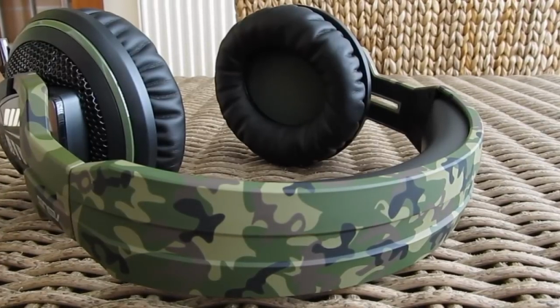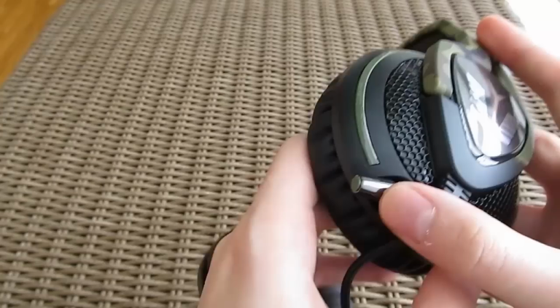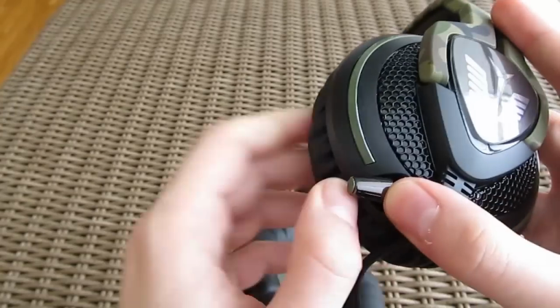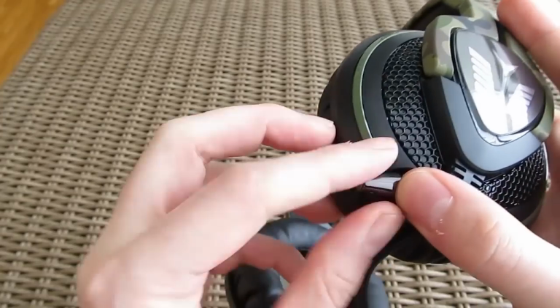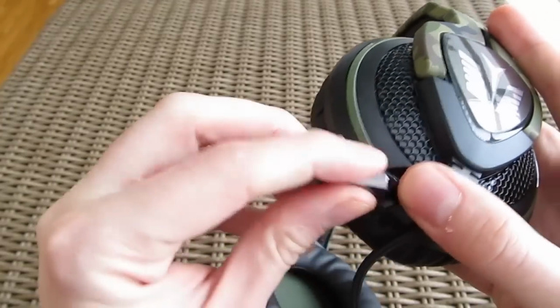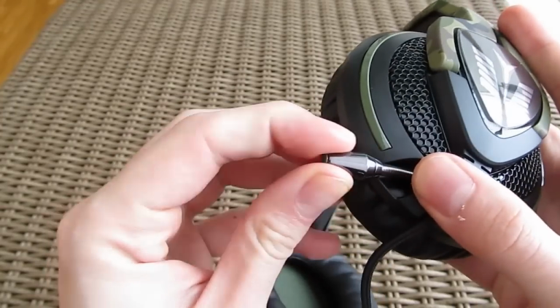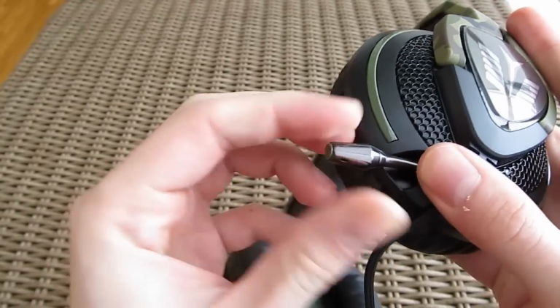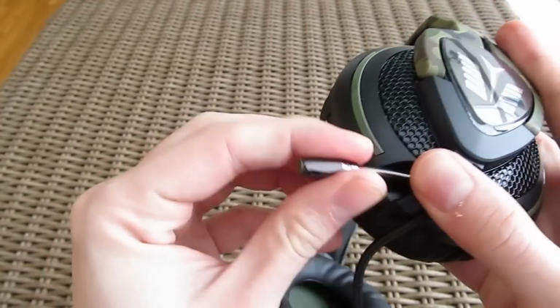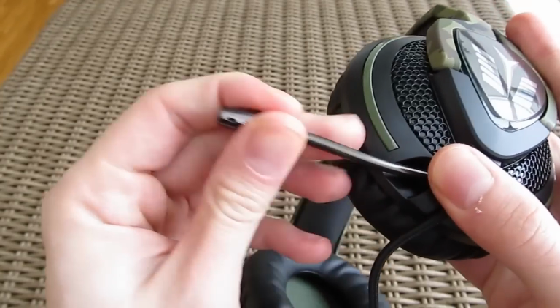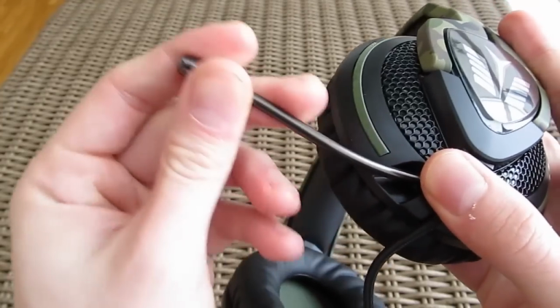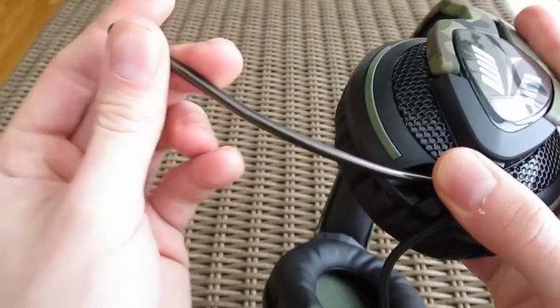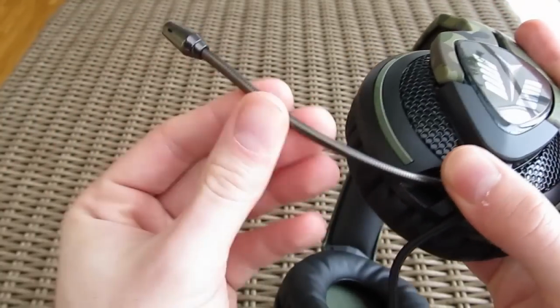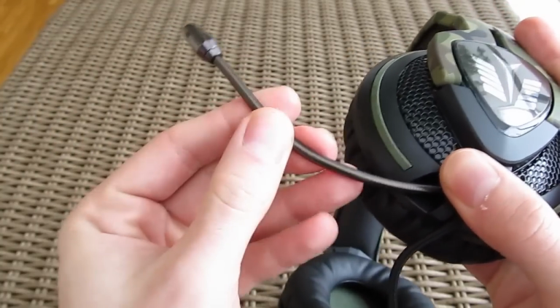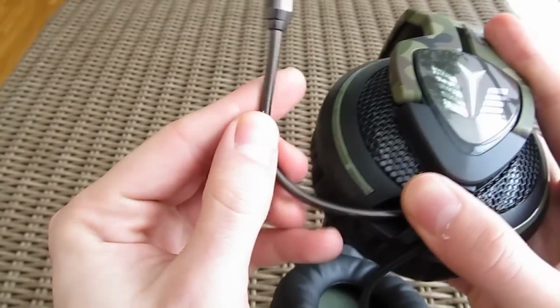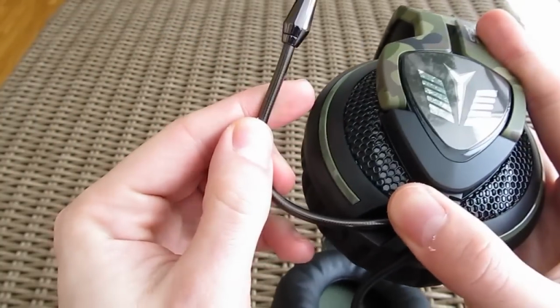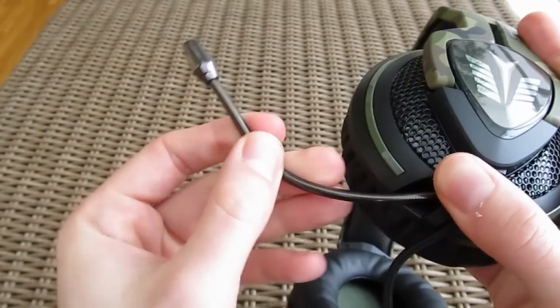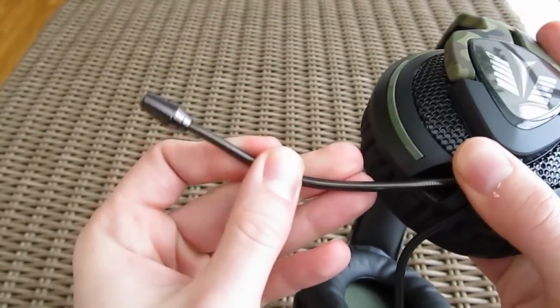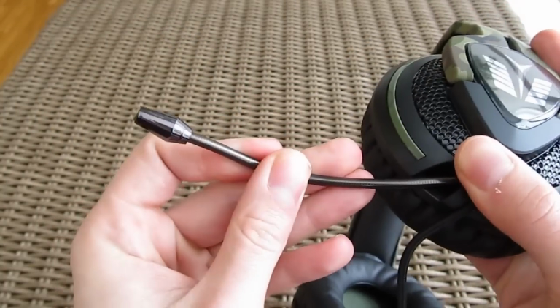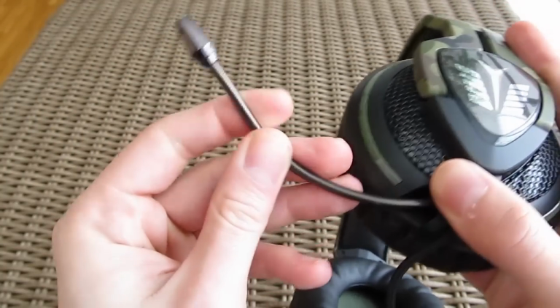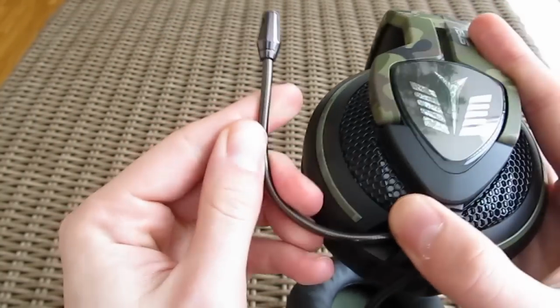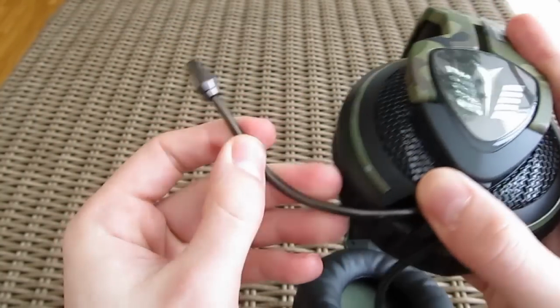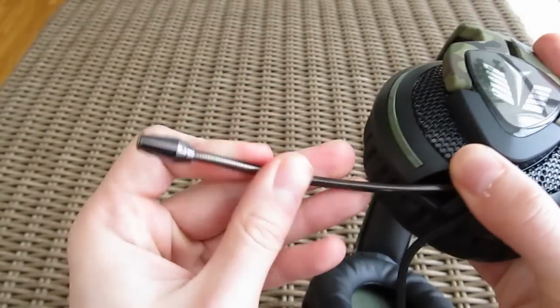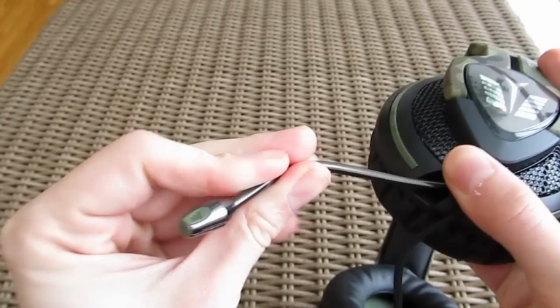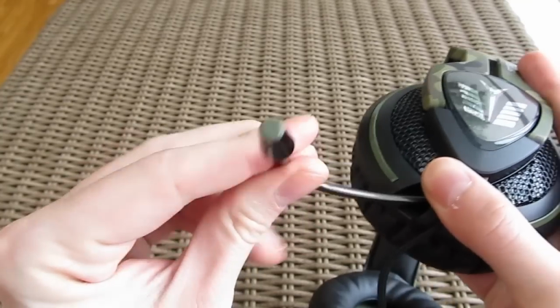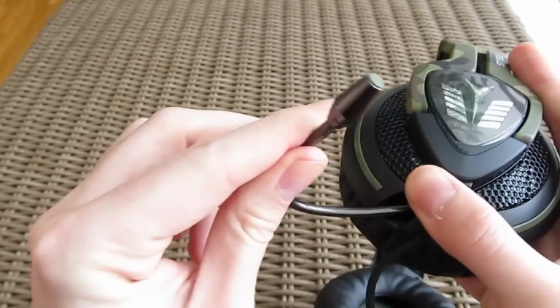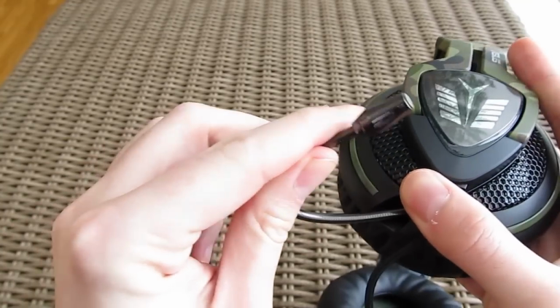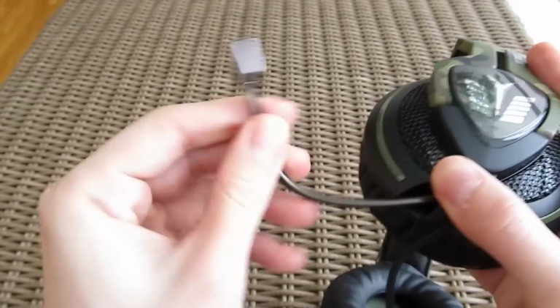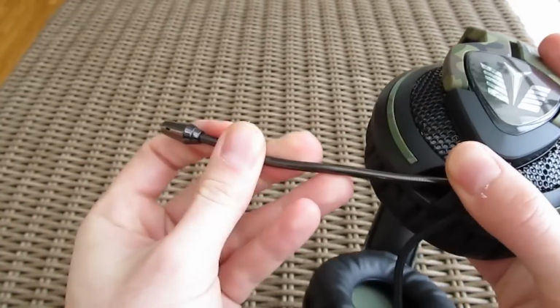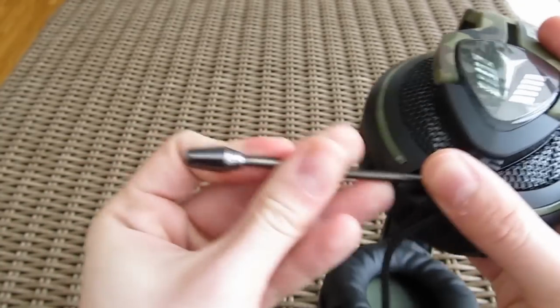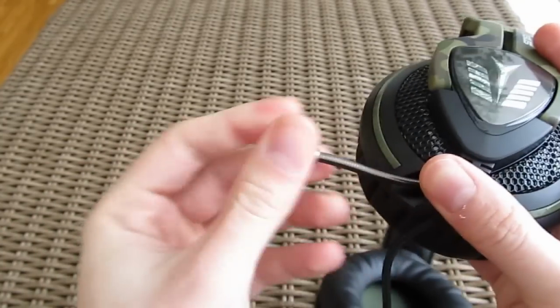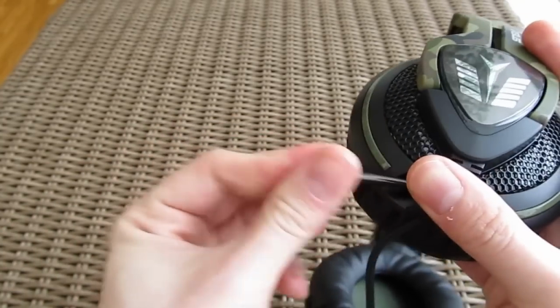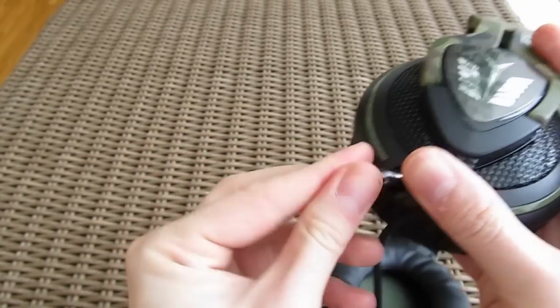The retractable 12cm long microphone is hidden in the left earcup. It's very cool looking and flexible enough so you can put it in any position you want. The recording quality is pretty okay.